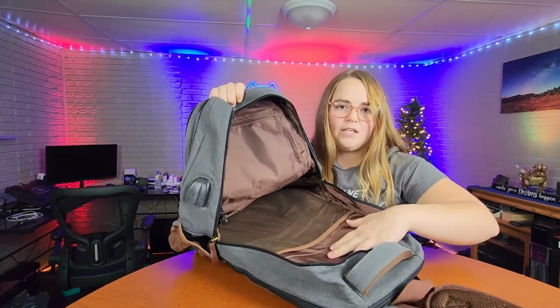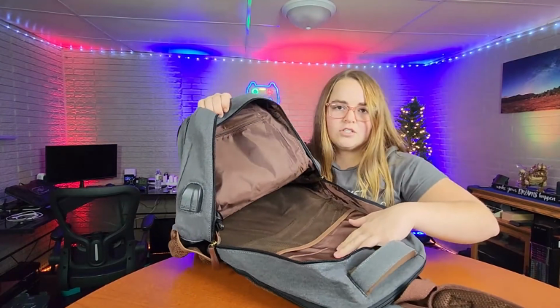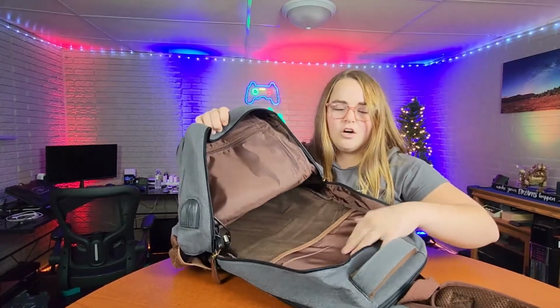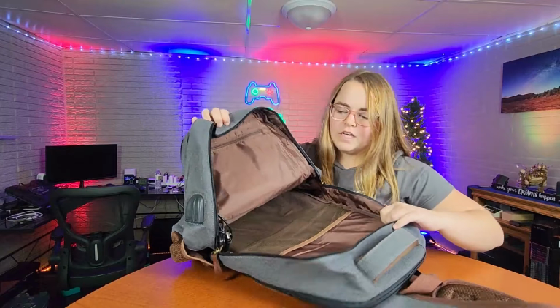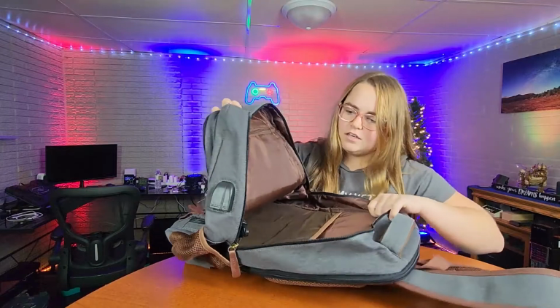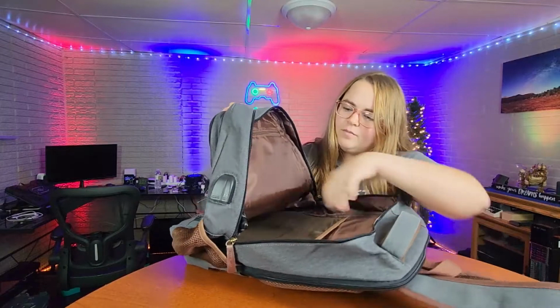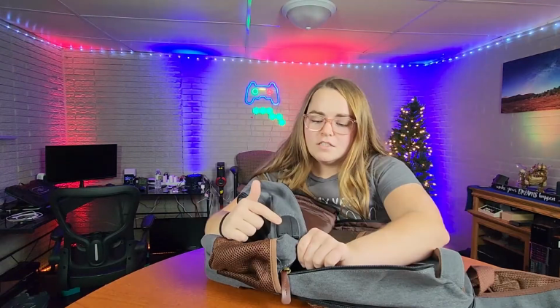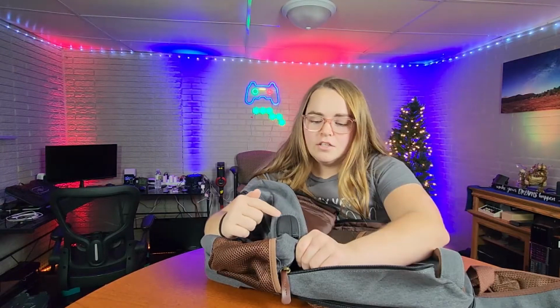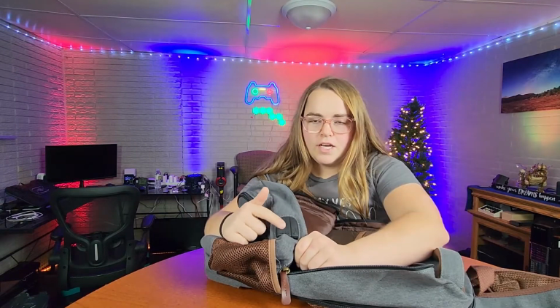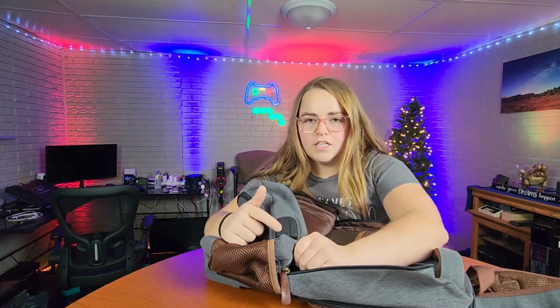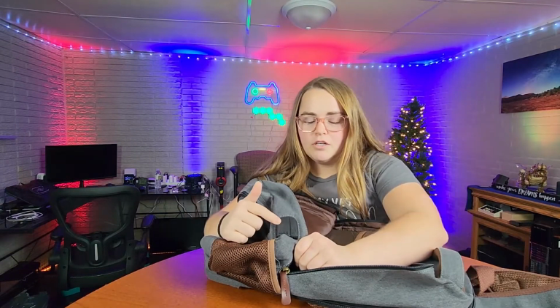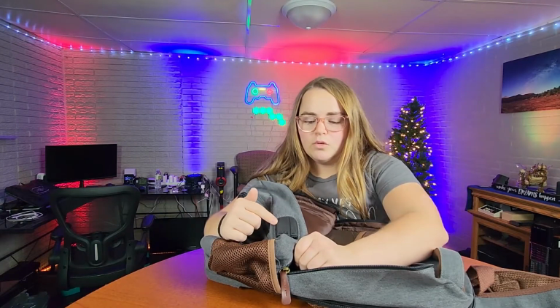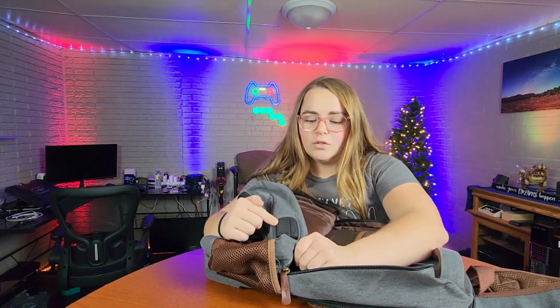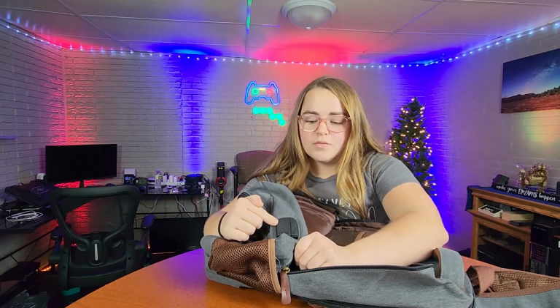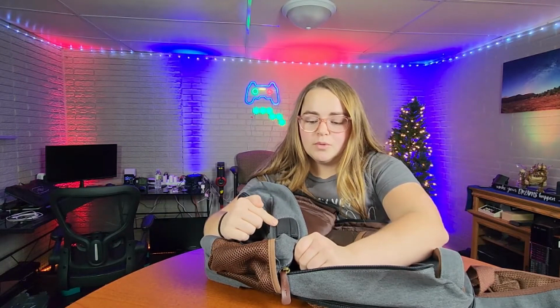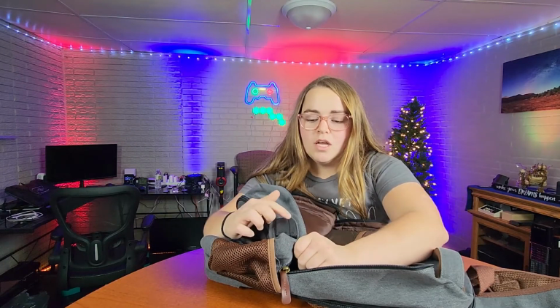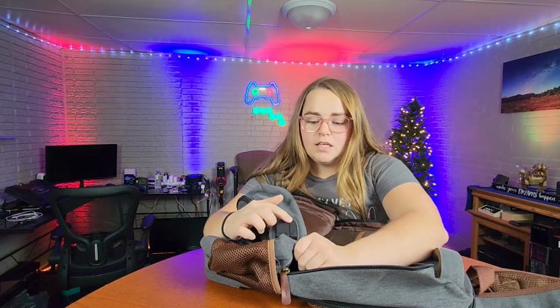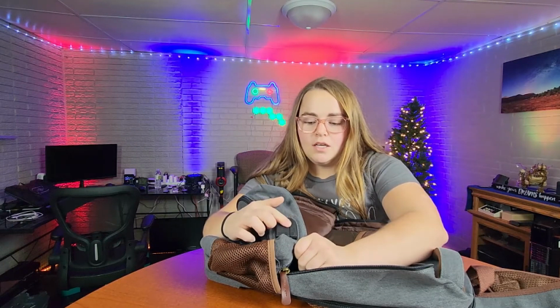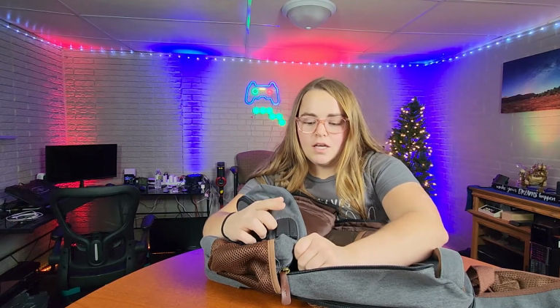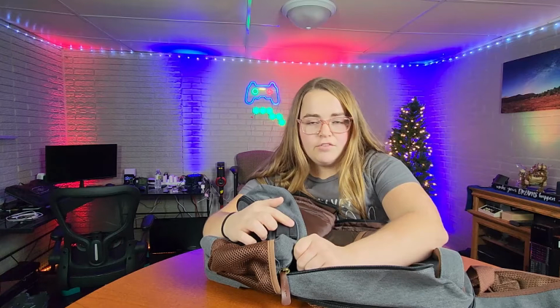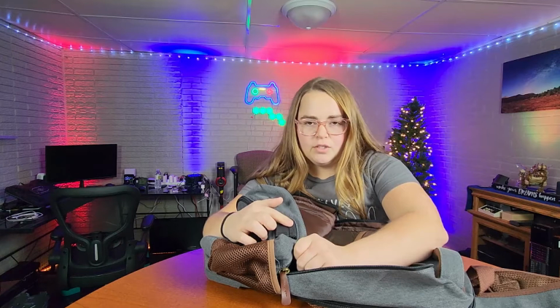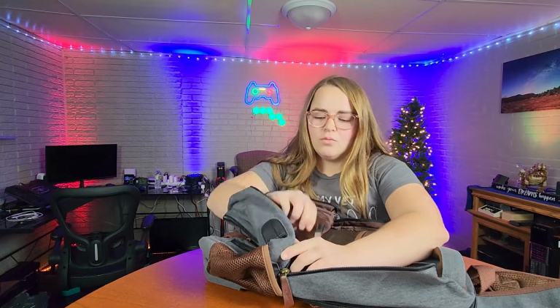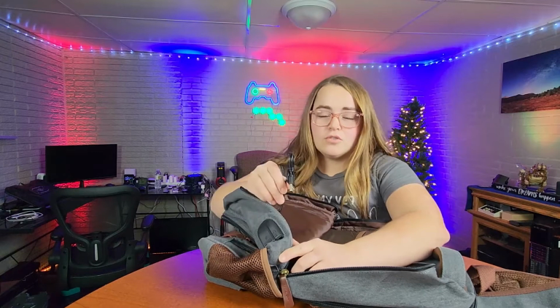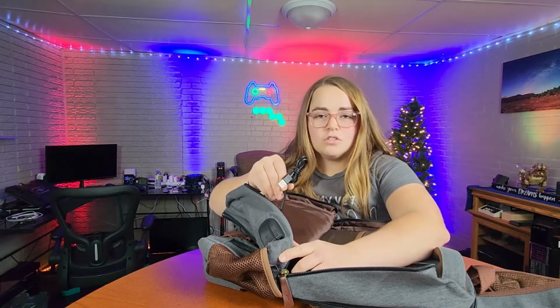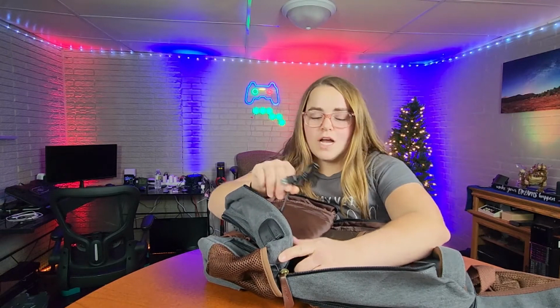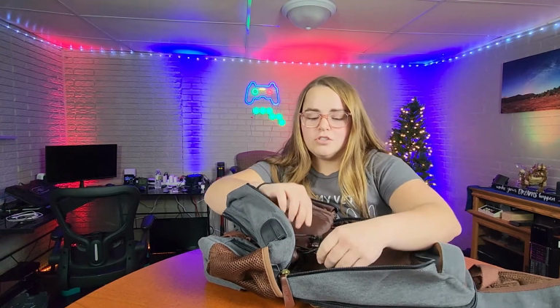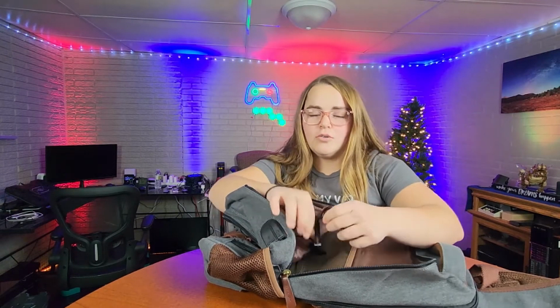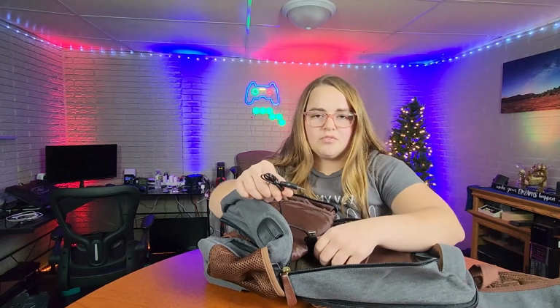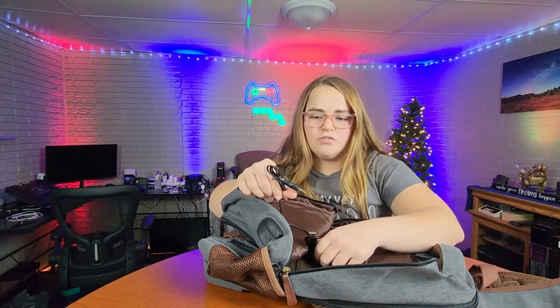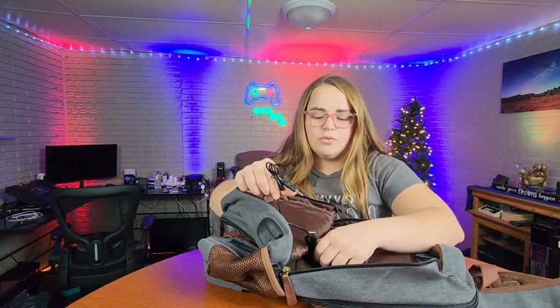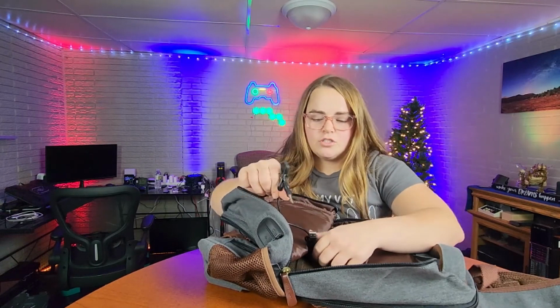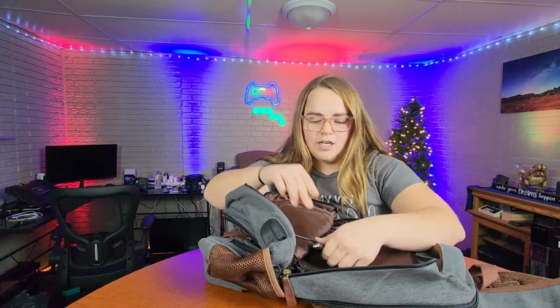Binders, all of that stuff. As you can see here, you have a spot for your USB port and a headphone outlet, and those cords are actually already provided for you, which is super handy.